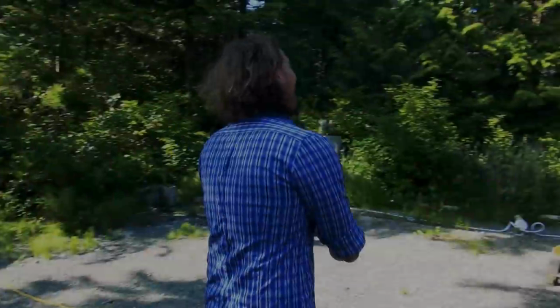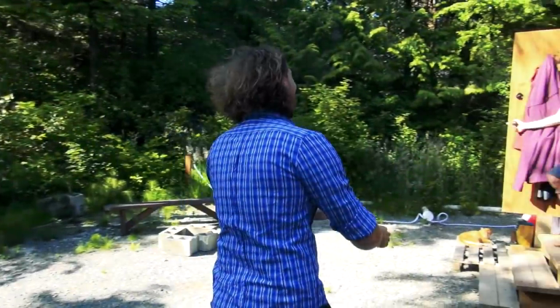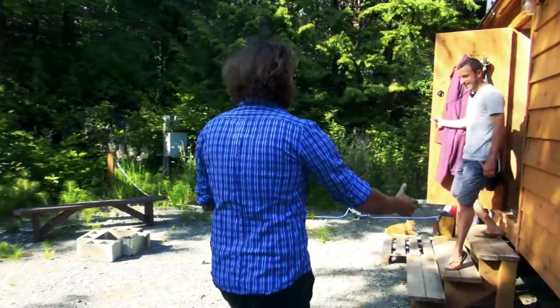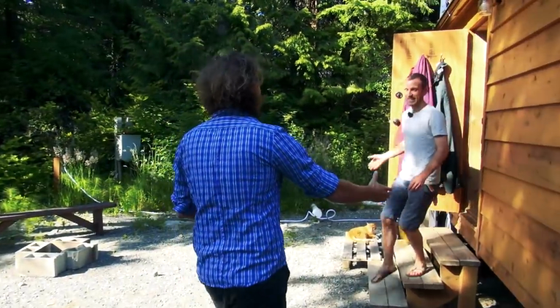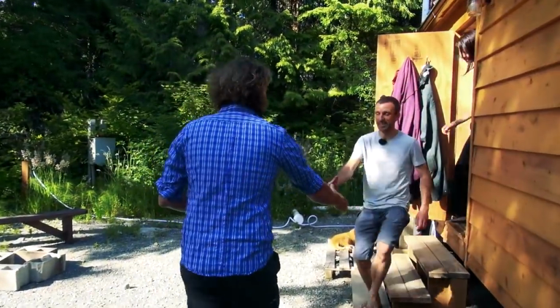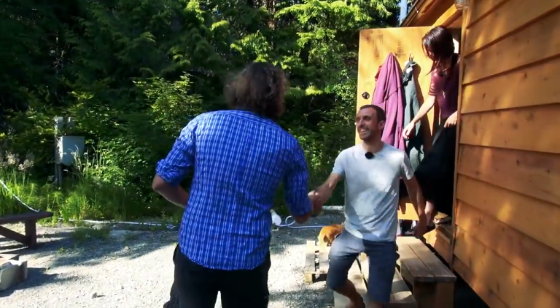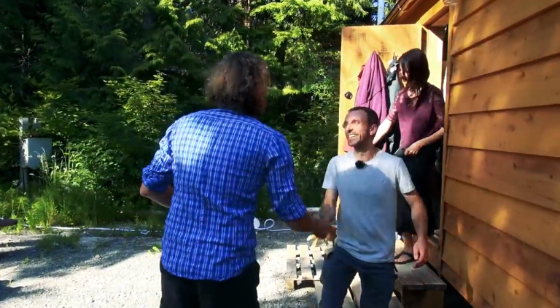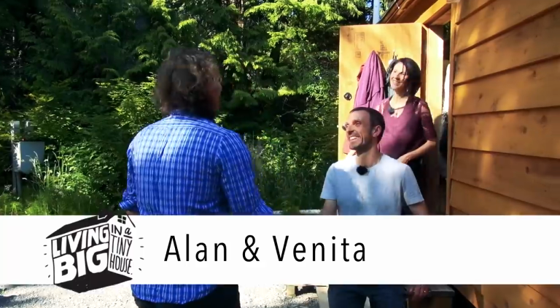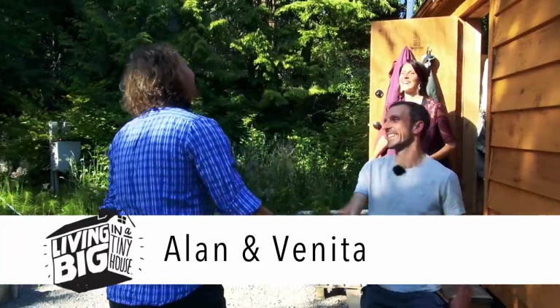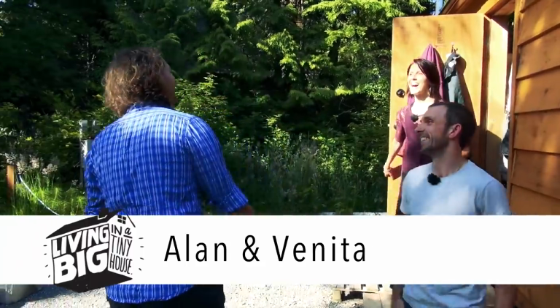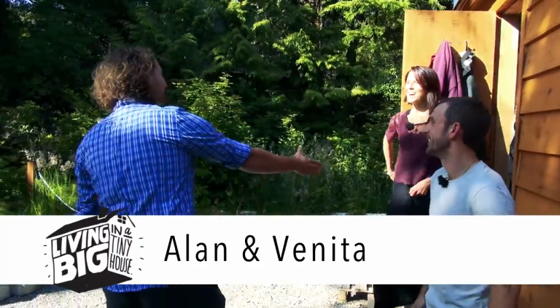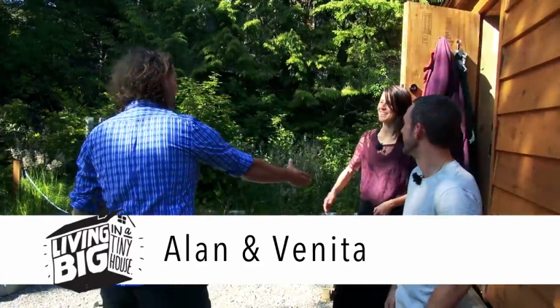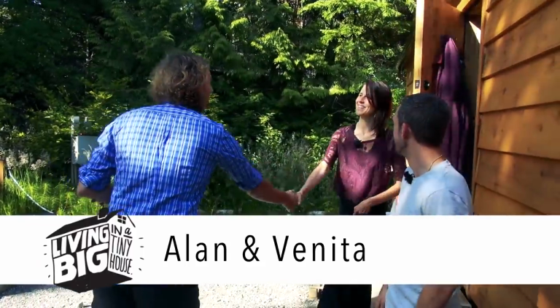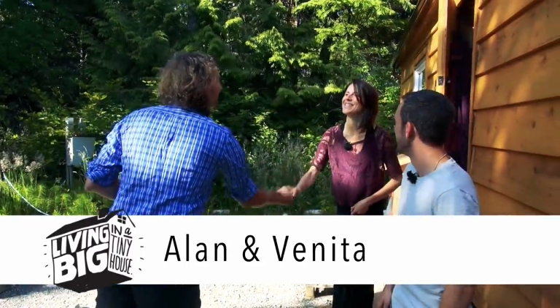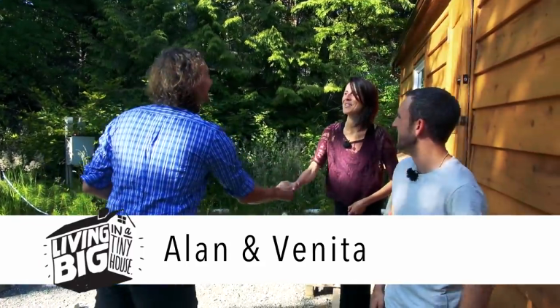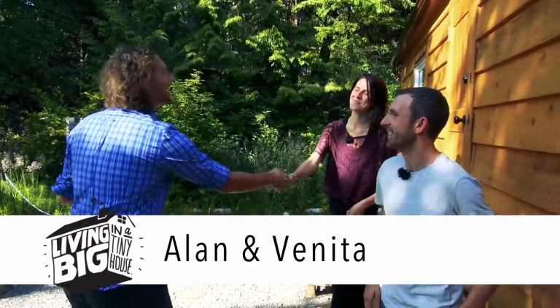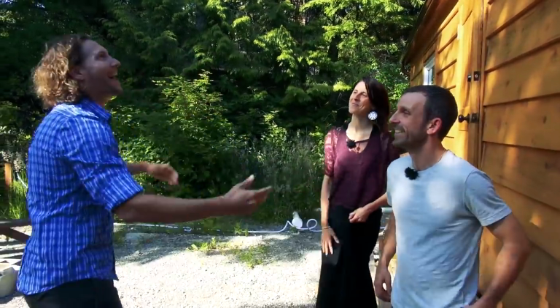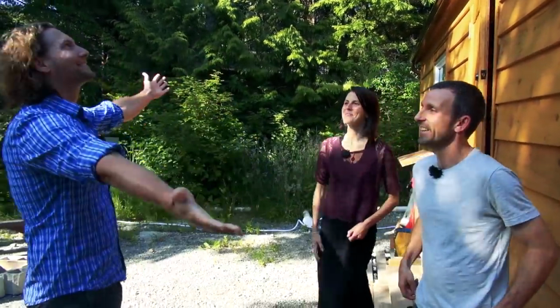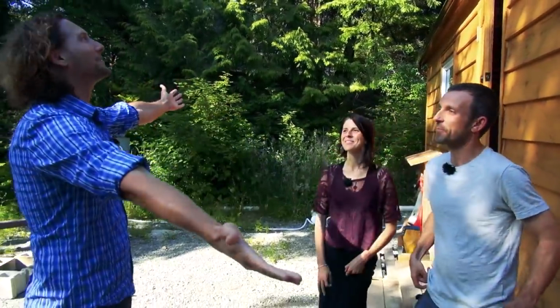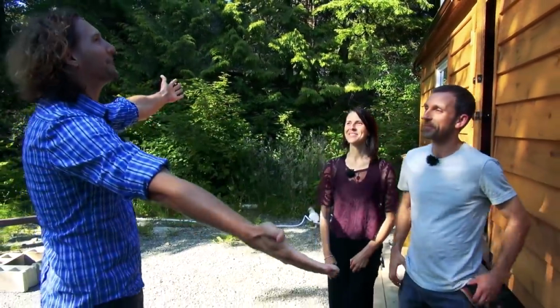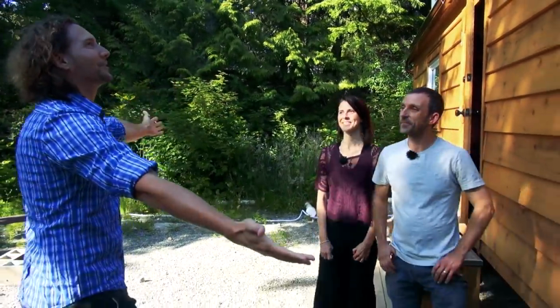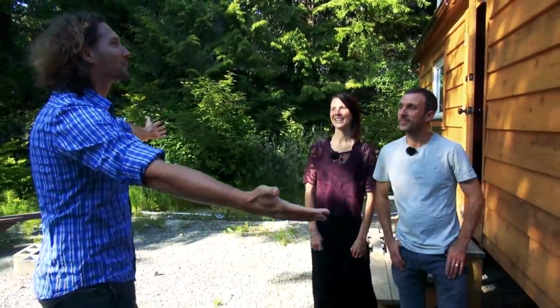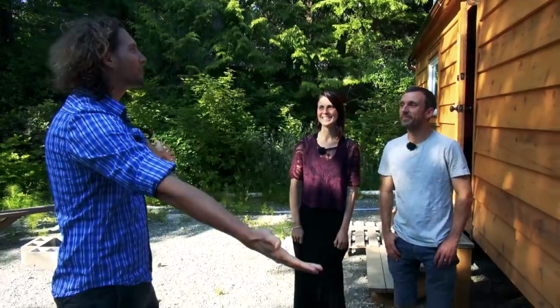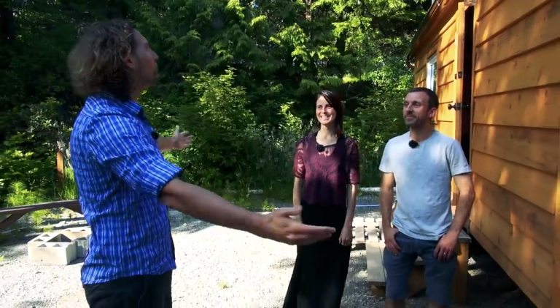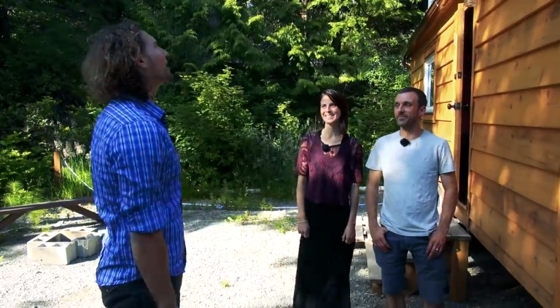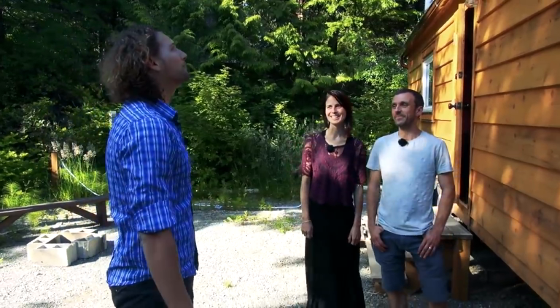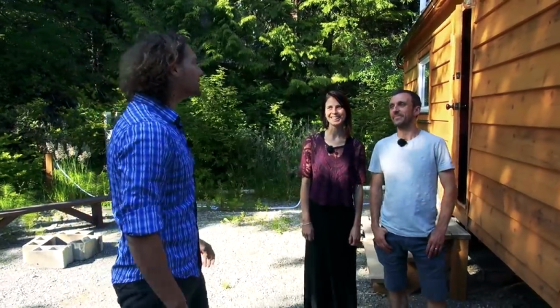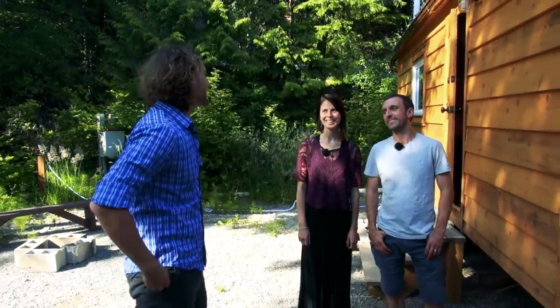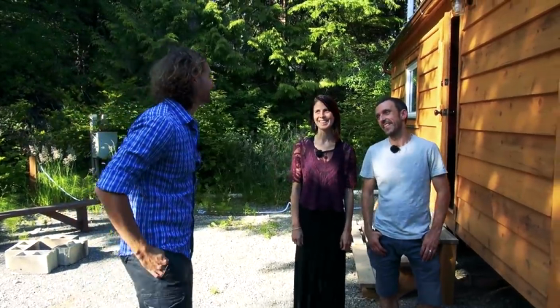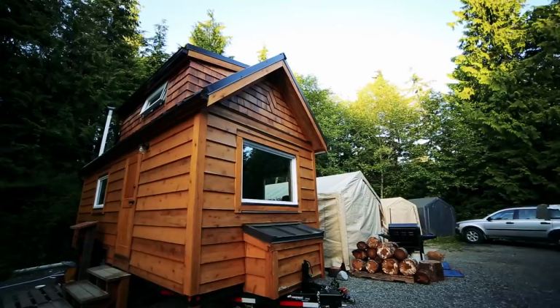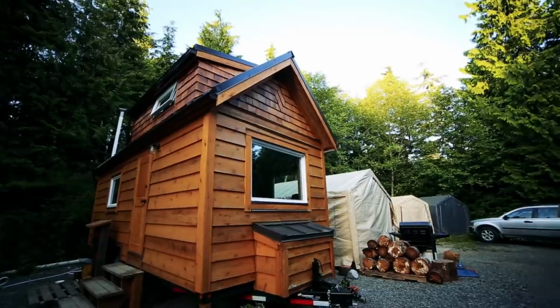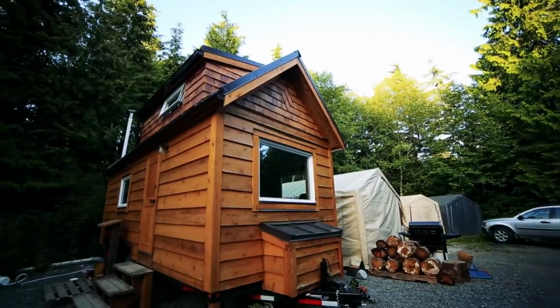Hey, Alan. Good to see you. Nice to meet you. Hi Vinita, lovely to see you. And lovely to meet your incredible home — what a beauty she is. Thank you very much.